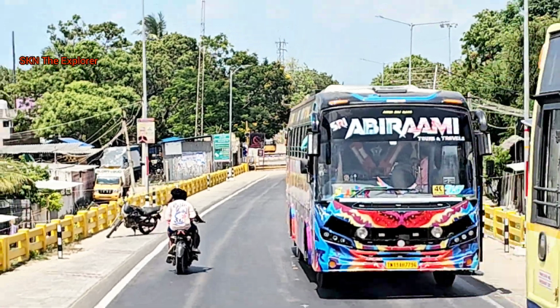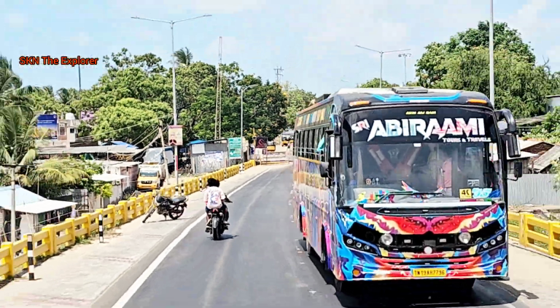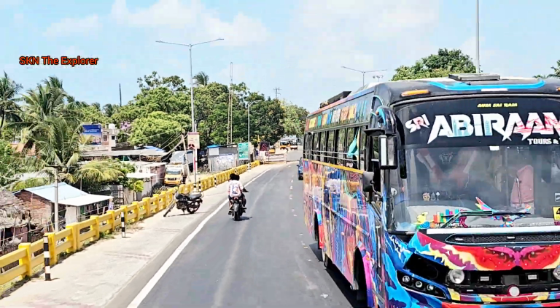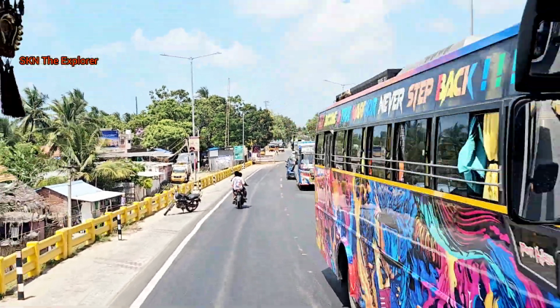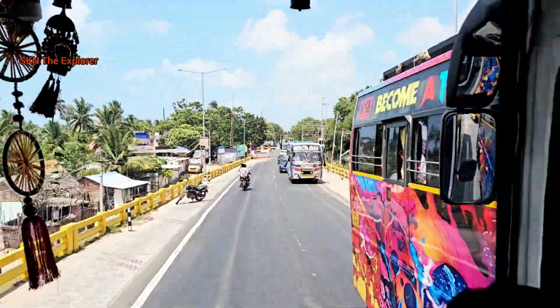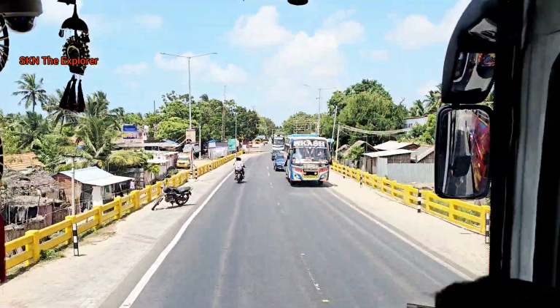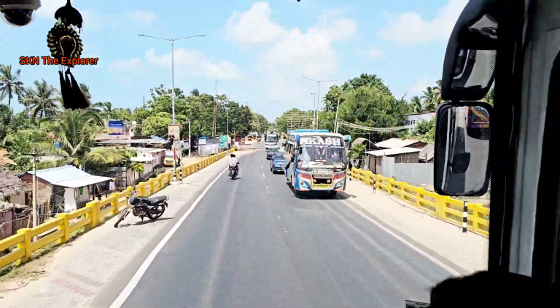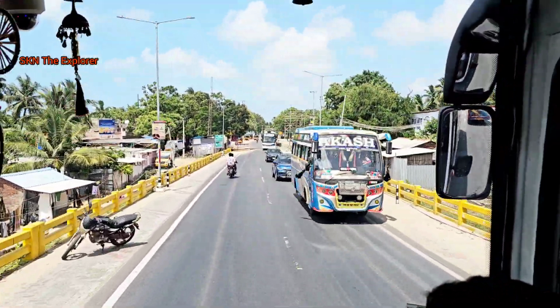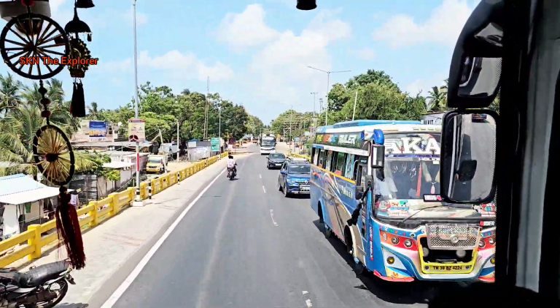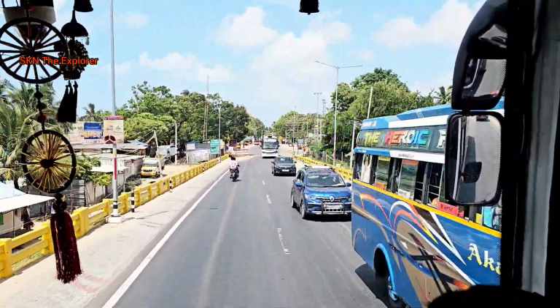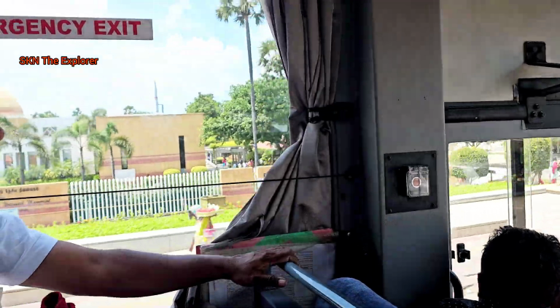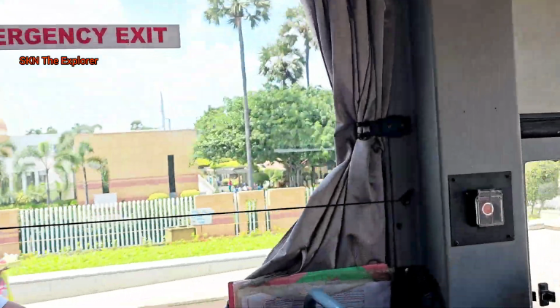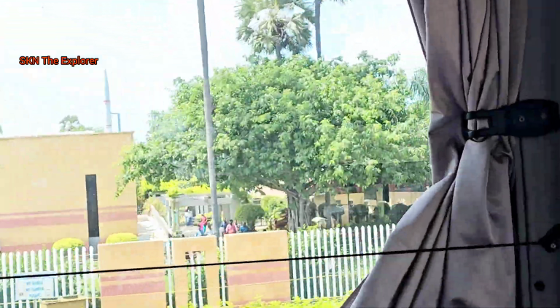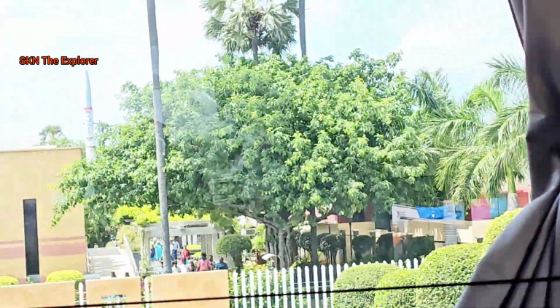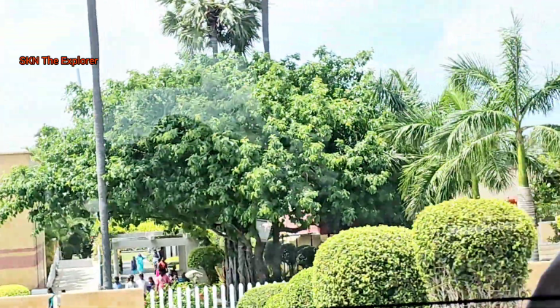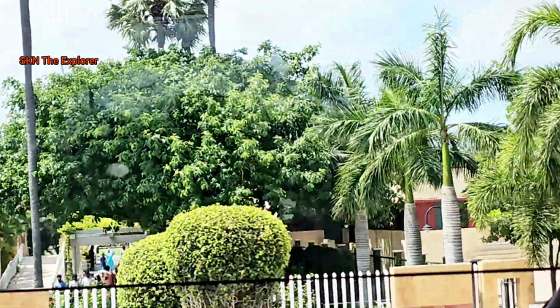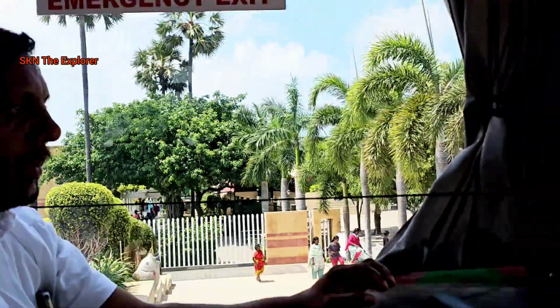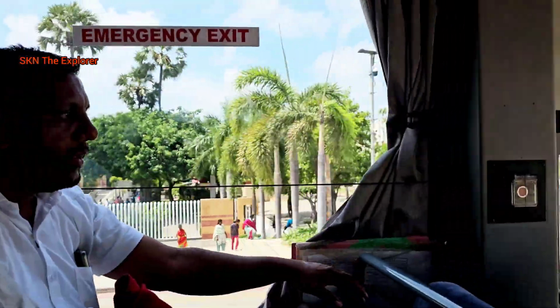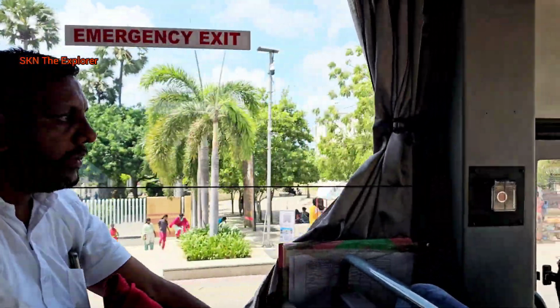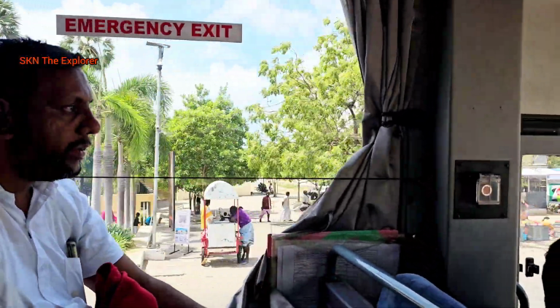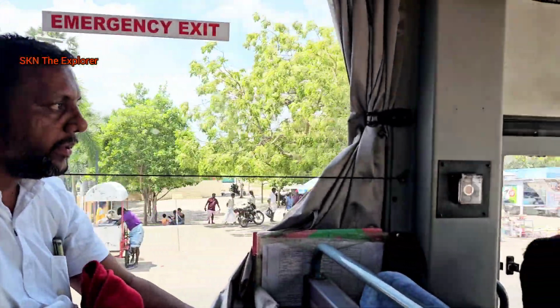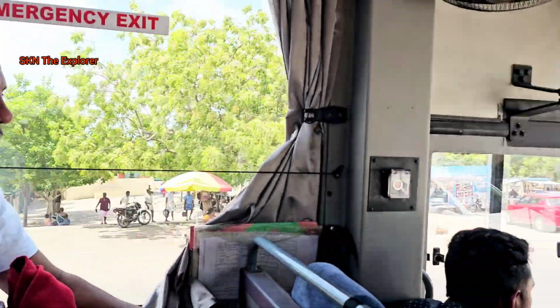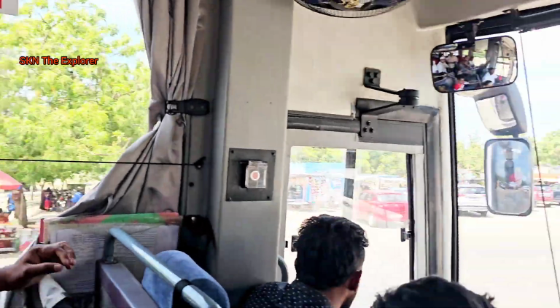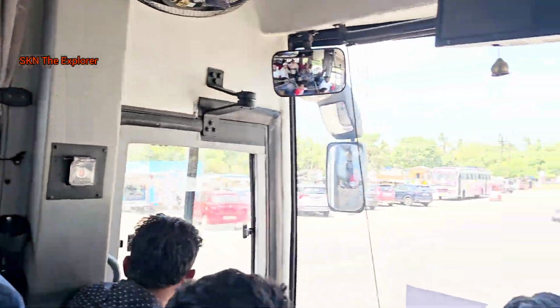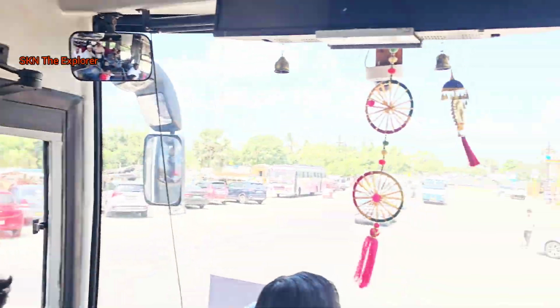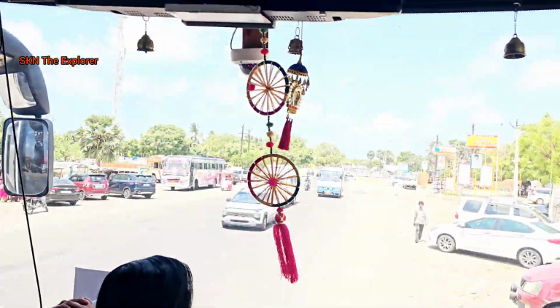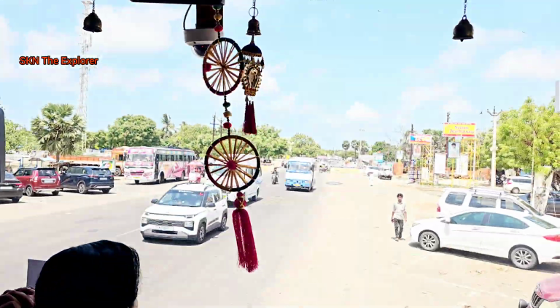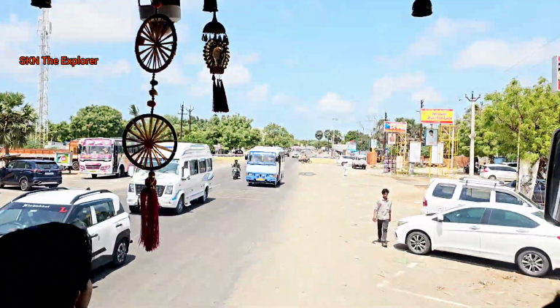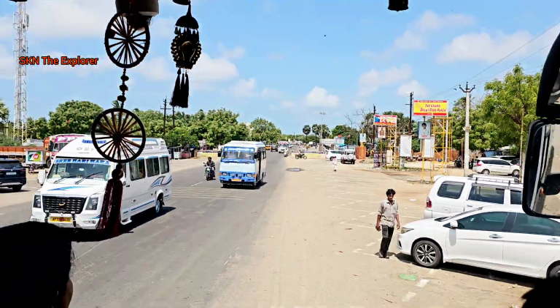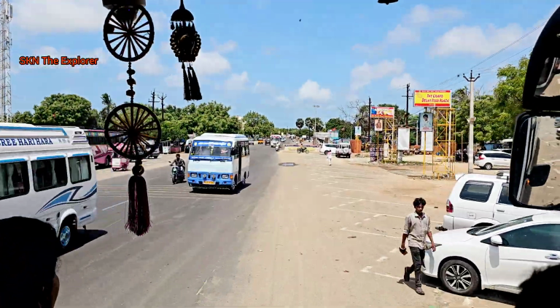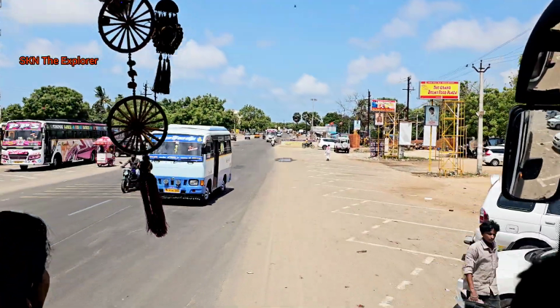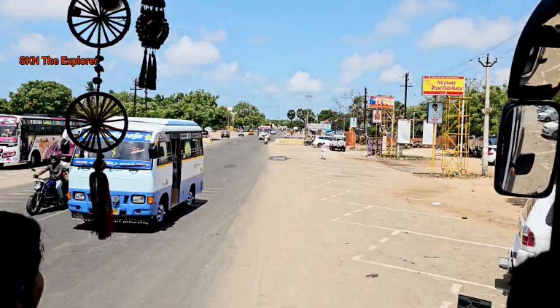This is also the birthplace of Dr. APJ Abdul Kalam. There is a National Museum on the left-hand side. This is Rameshwaram.